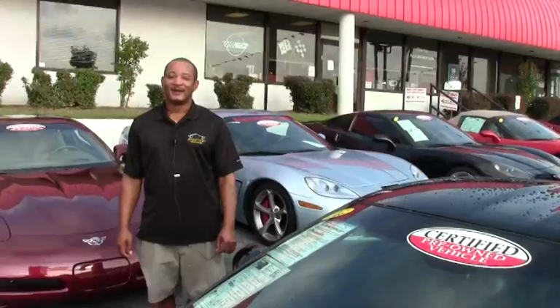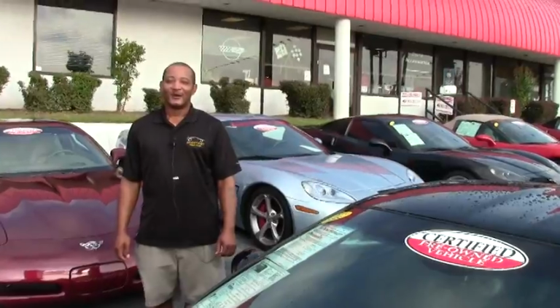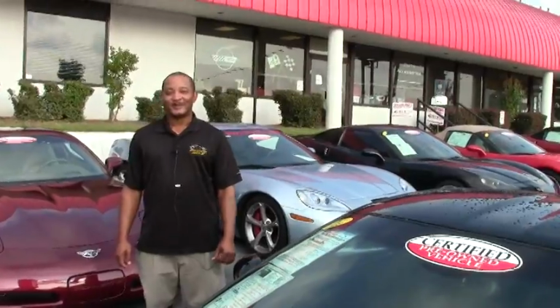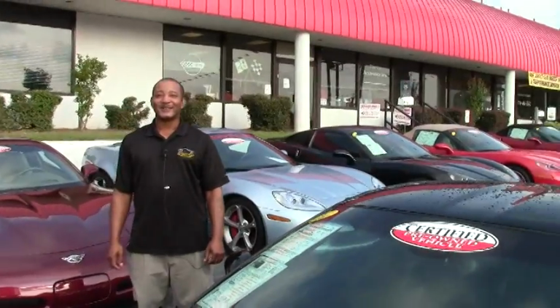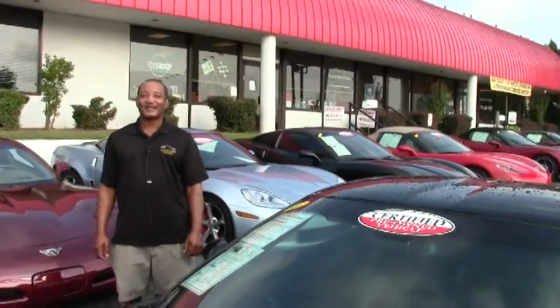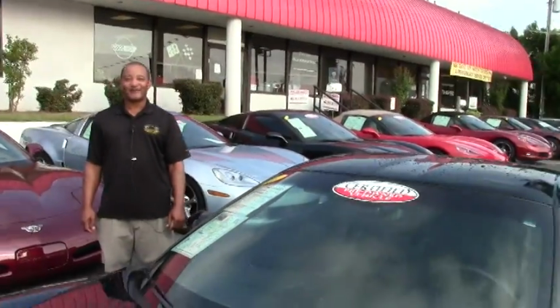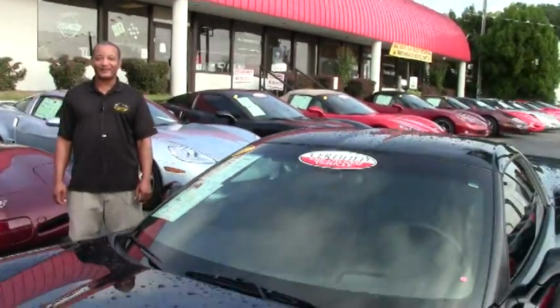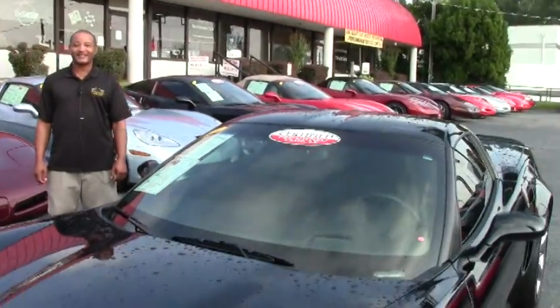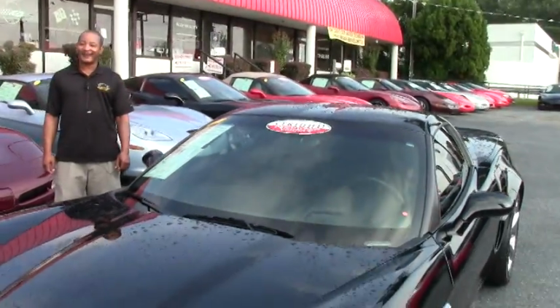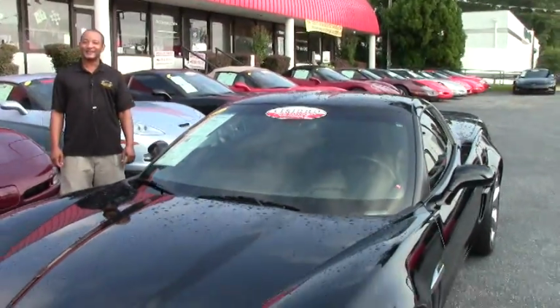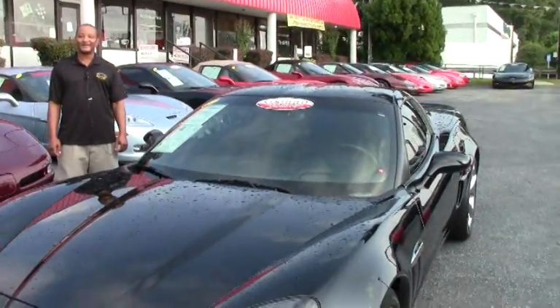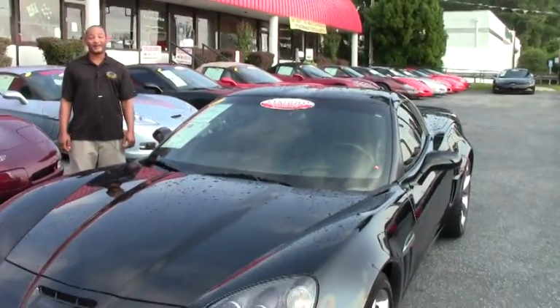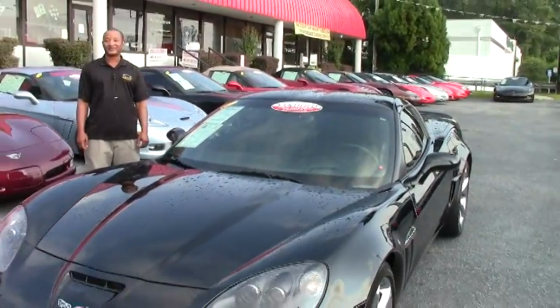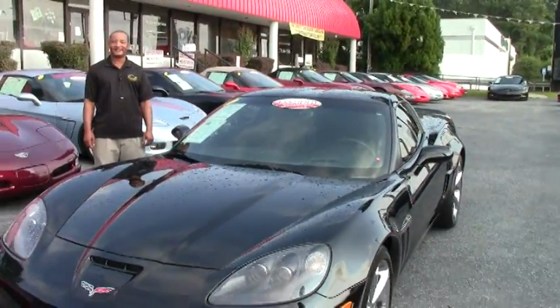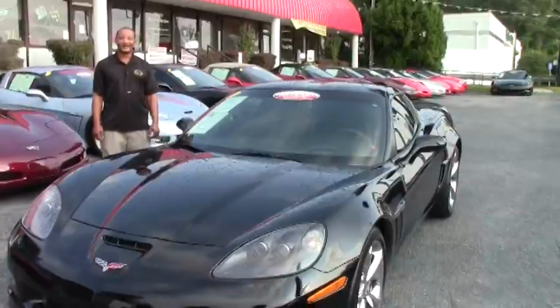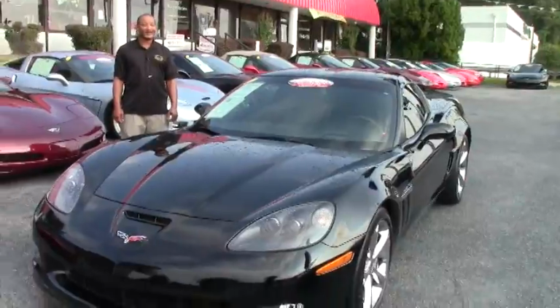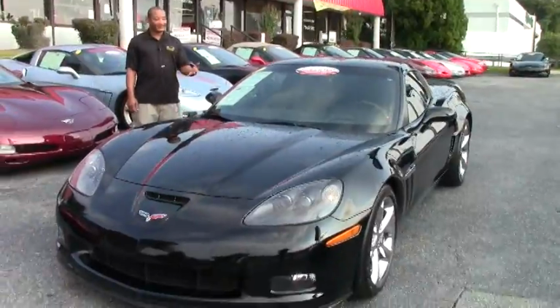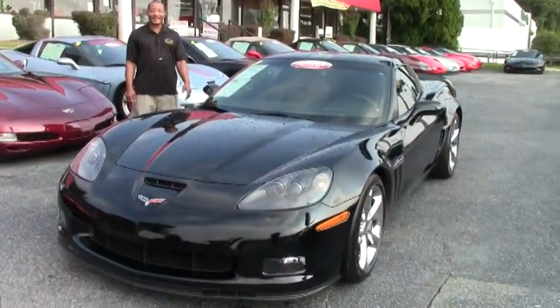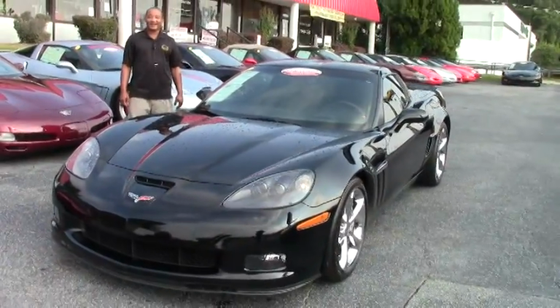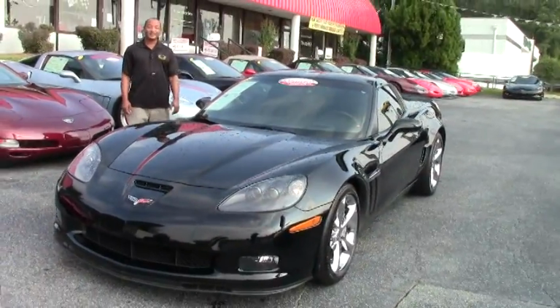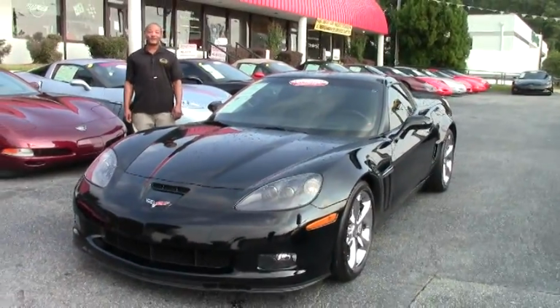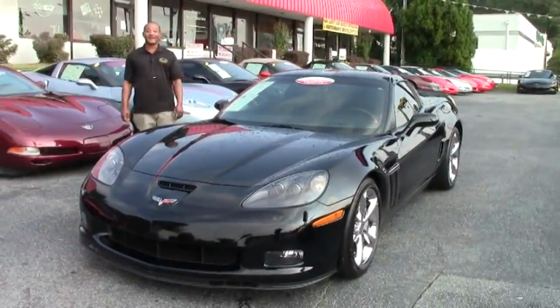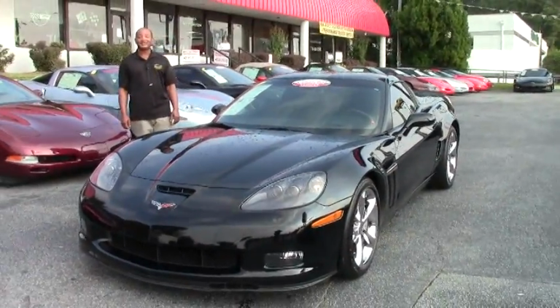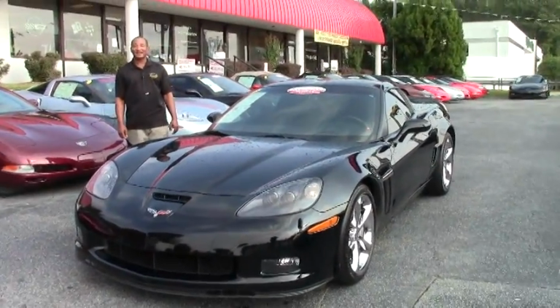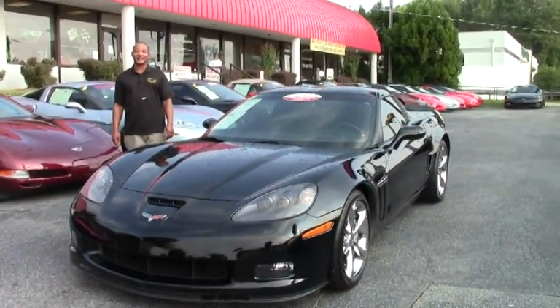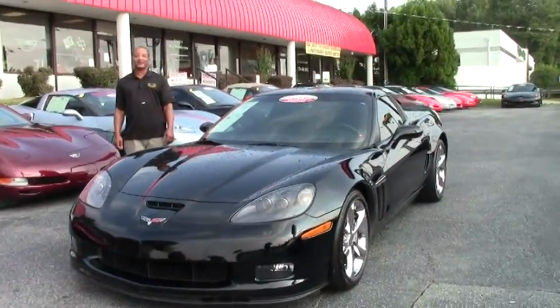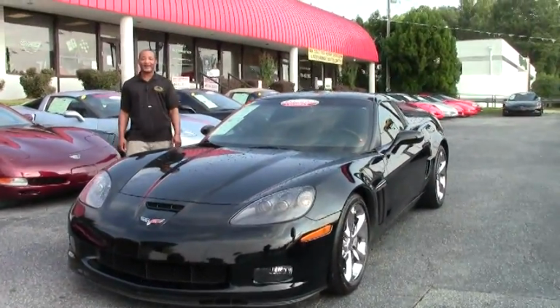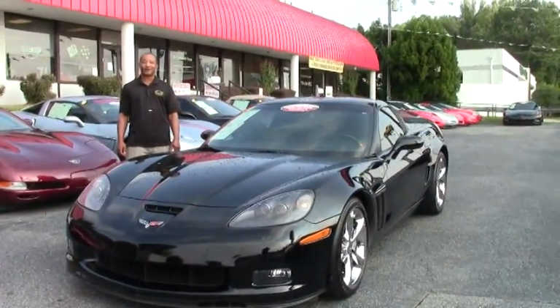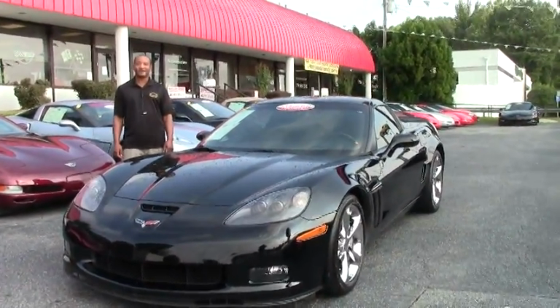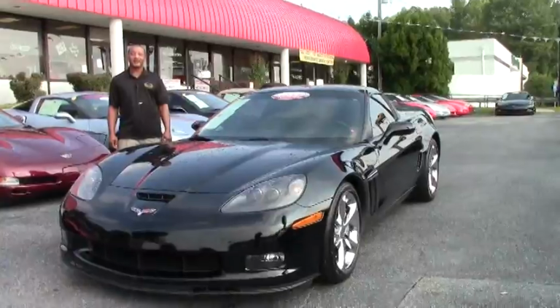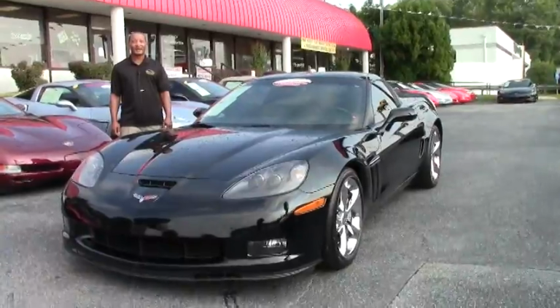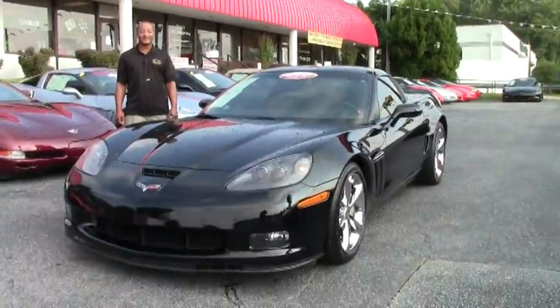Welcome to another great day at Yvette. Hi, I'm Tony, I'll be your host today. Today in our inventory, we have a 2011 Grand Sport 3LT.